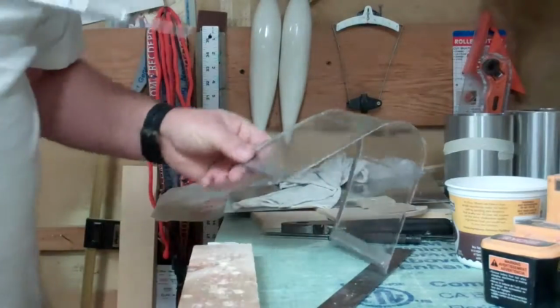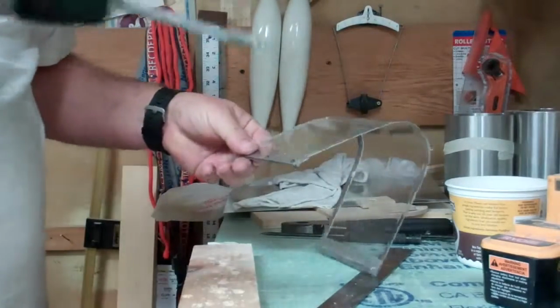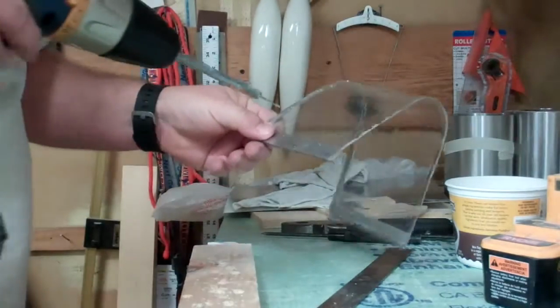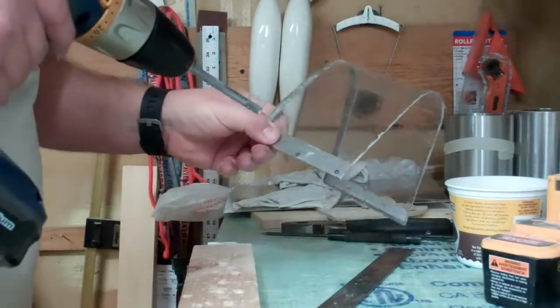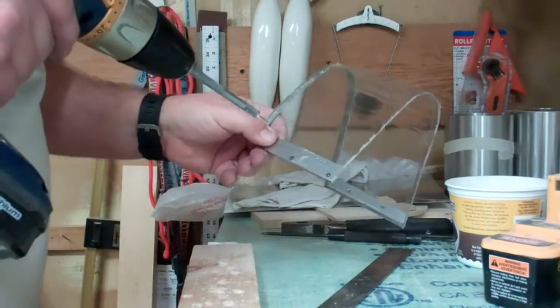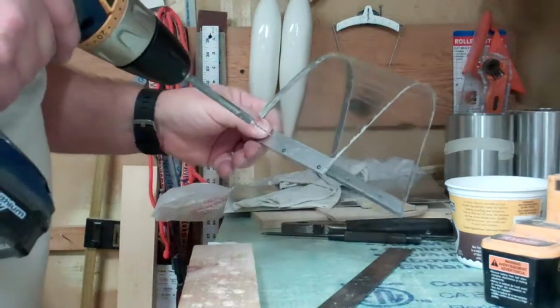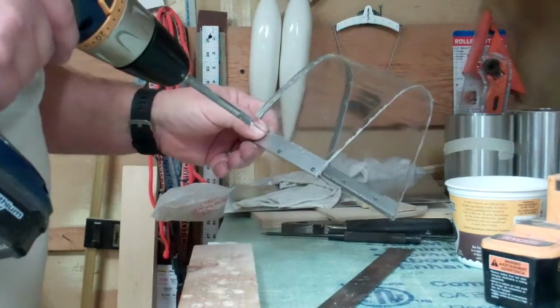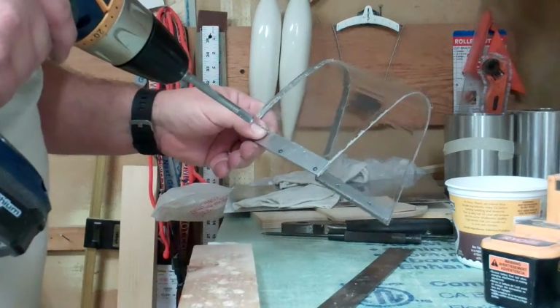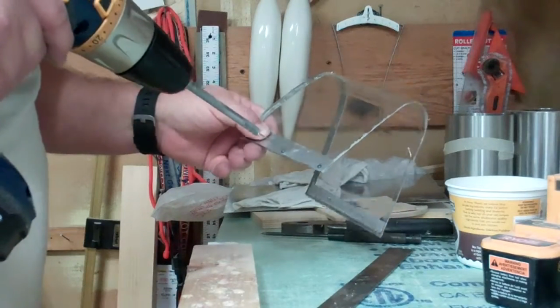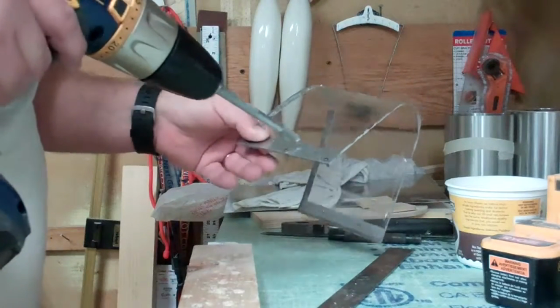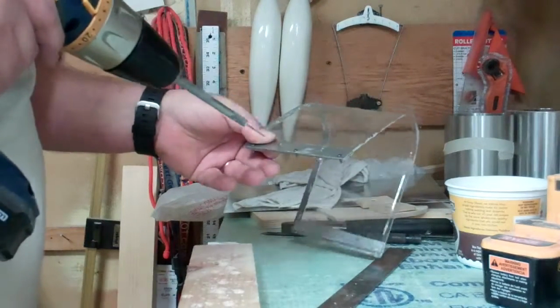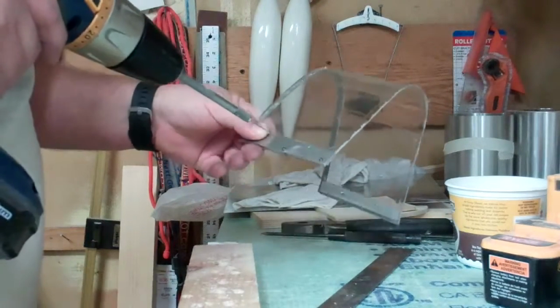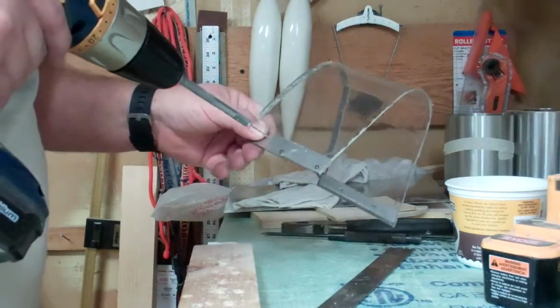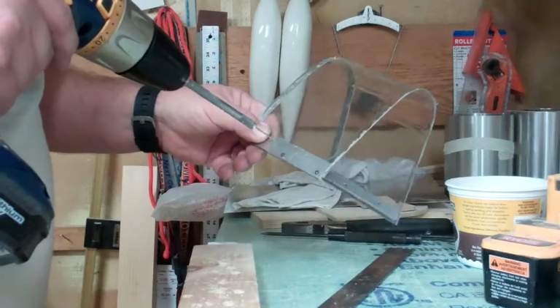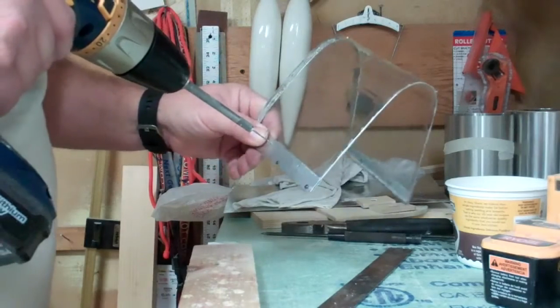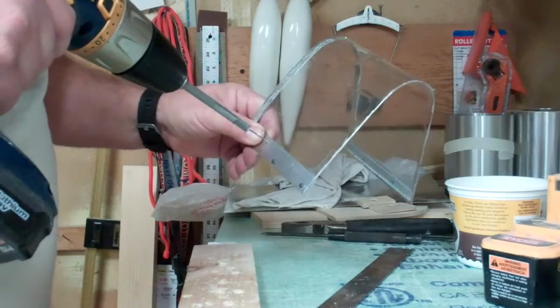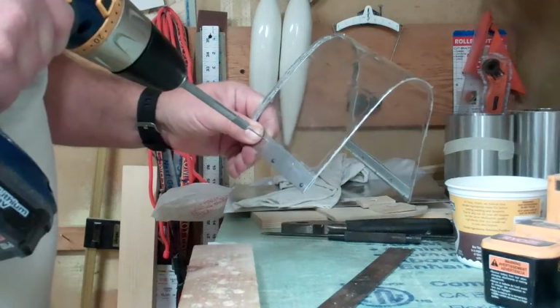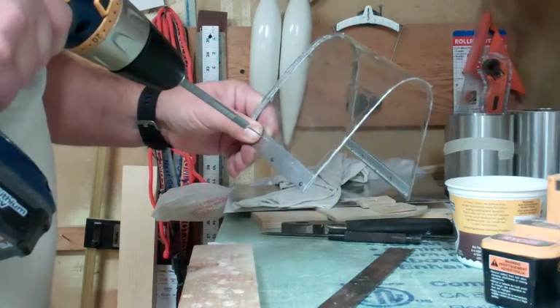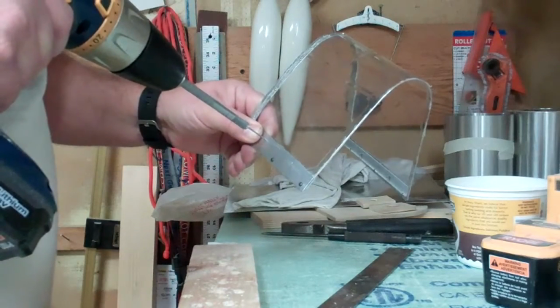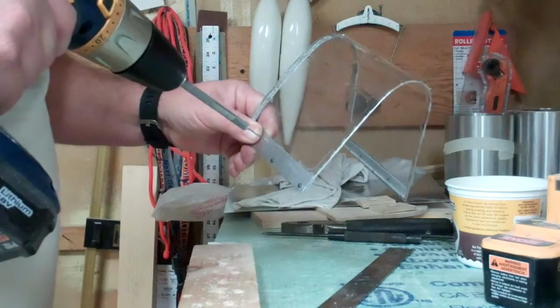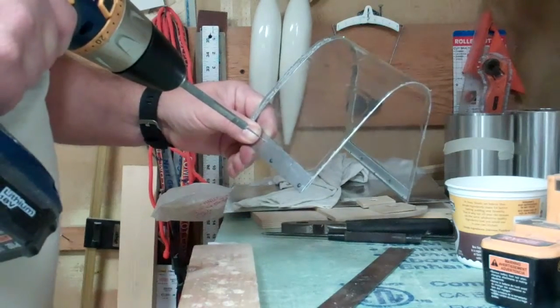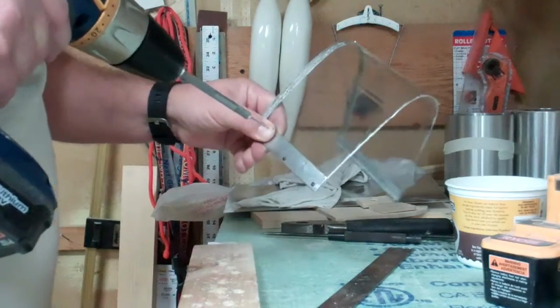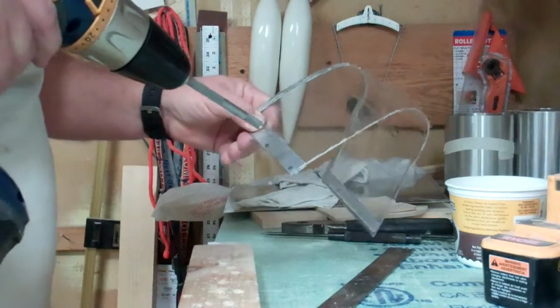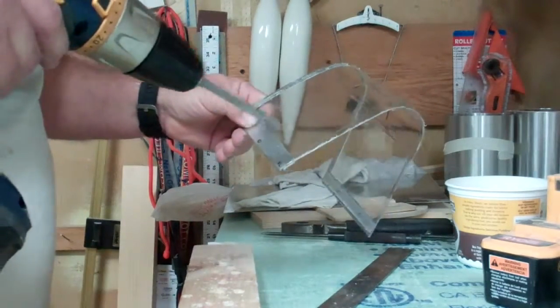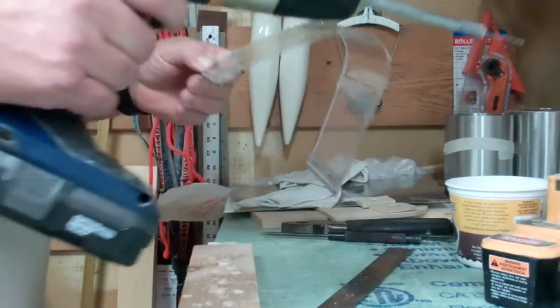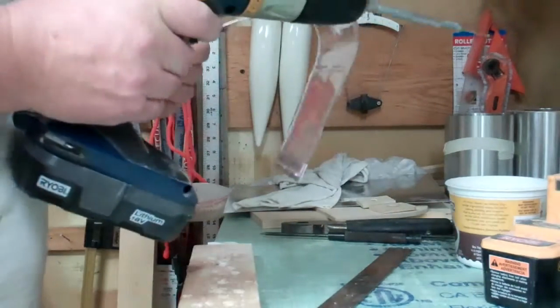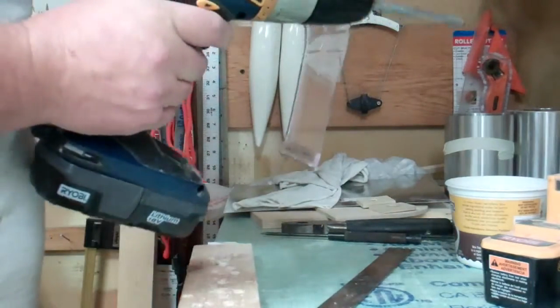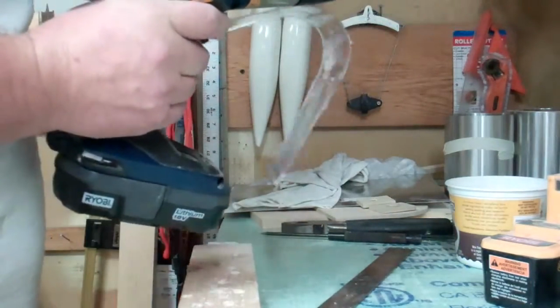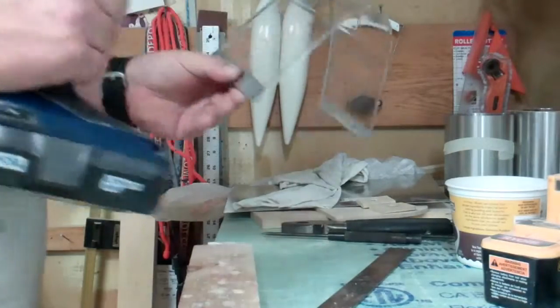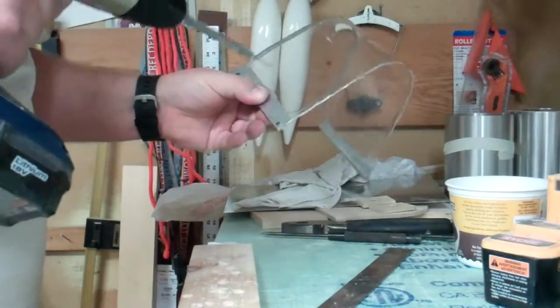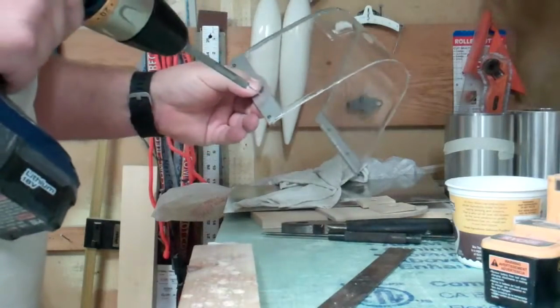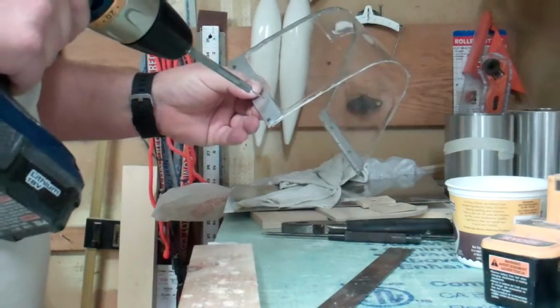Alright, so we're going to take our drill for the tap, and now that we have the three bolts back in here, we're just going to score into the plastic through both of these holes.